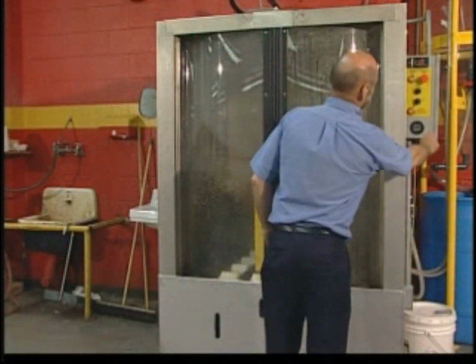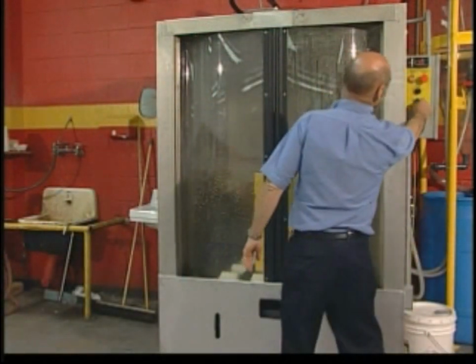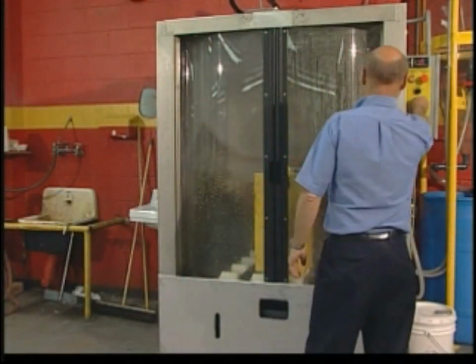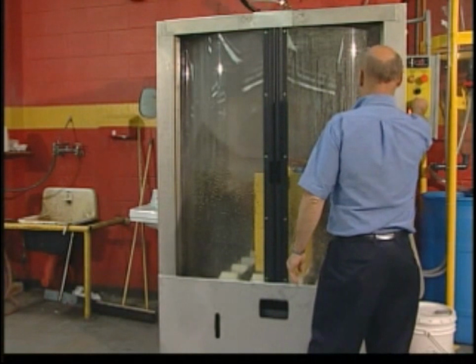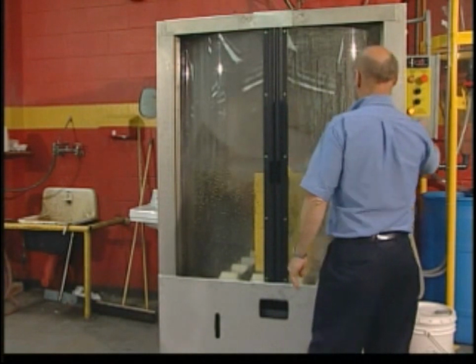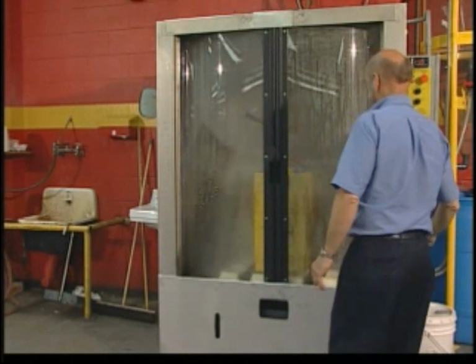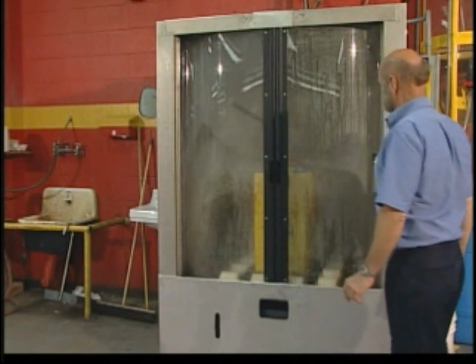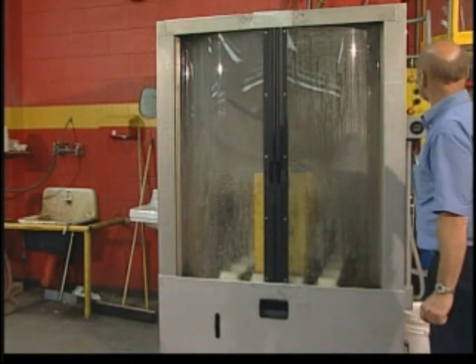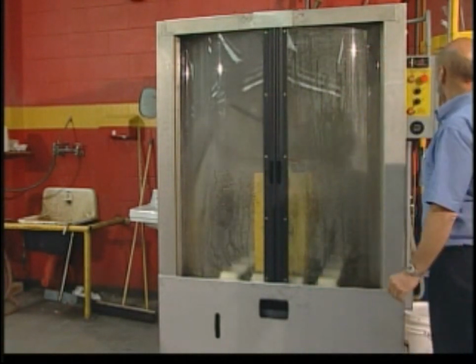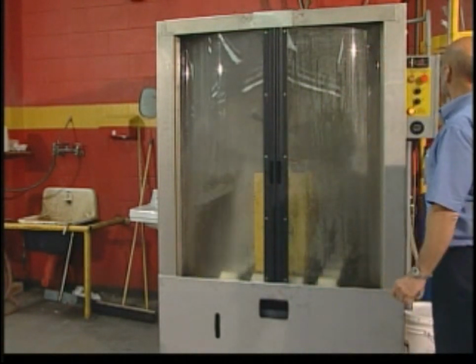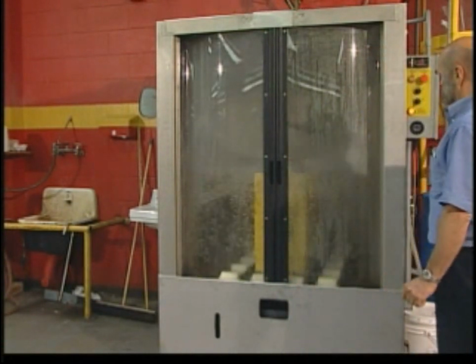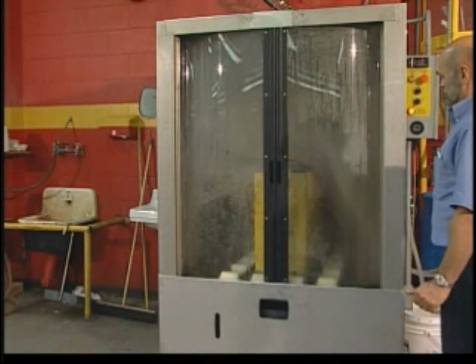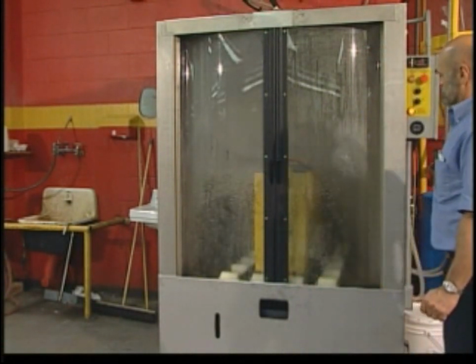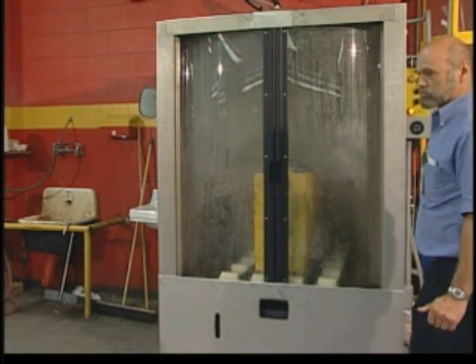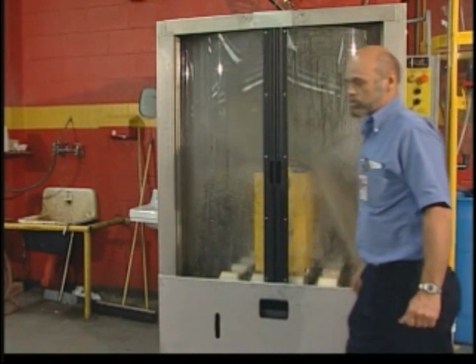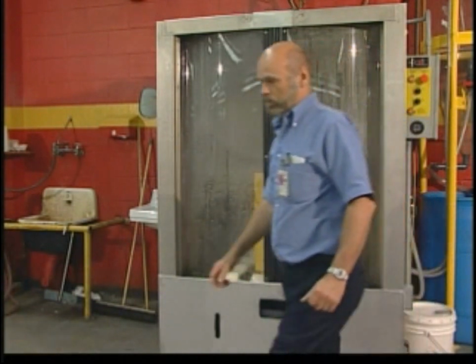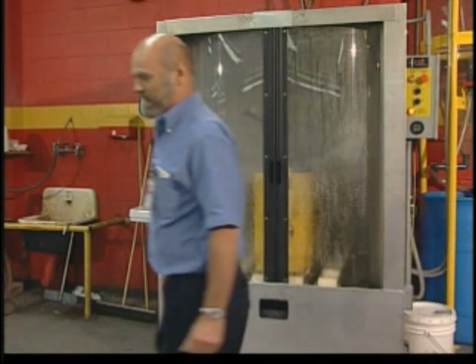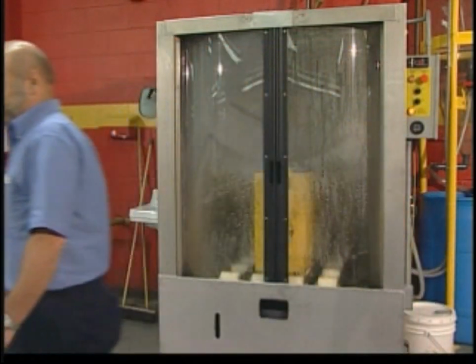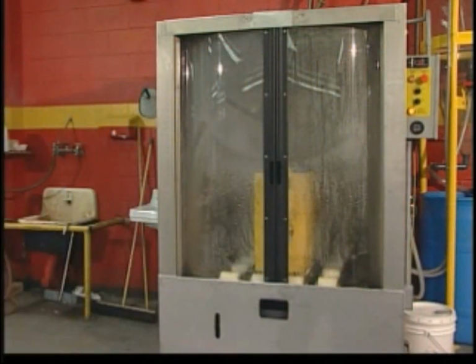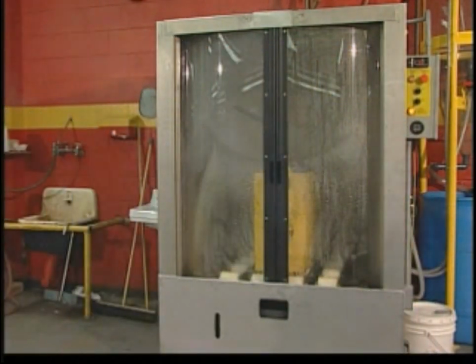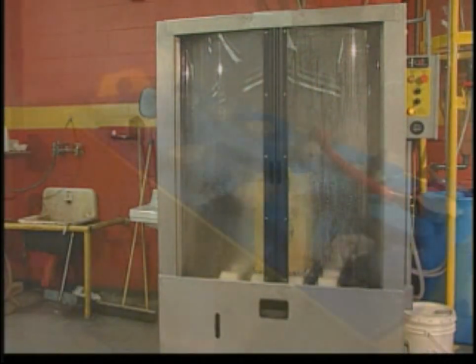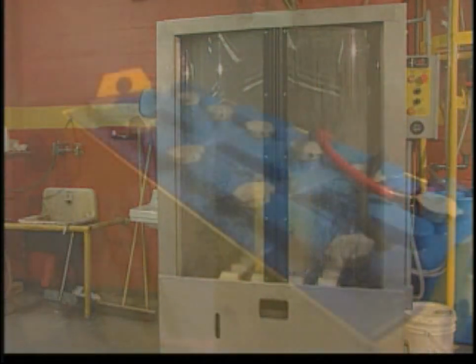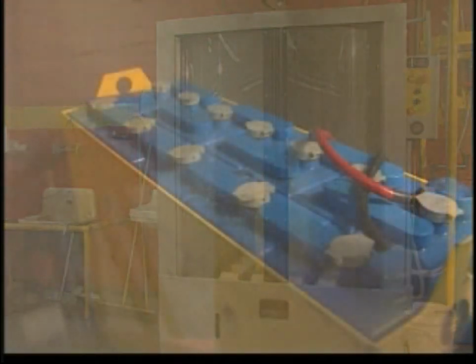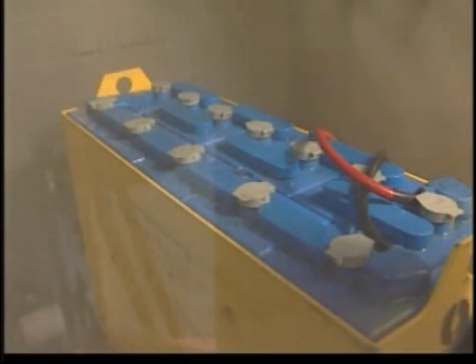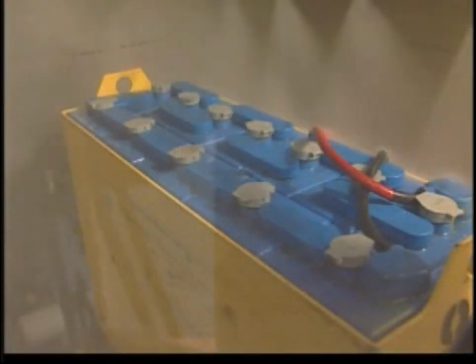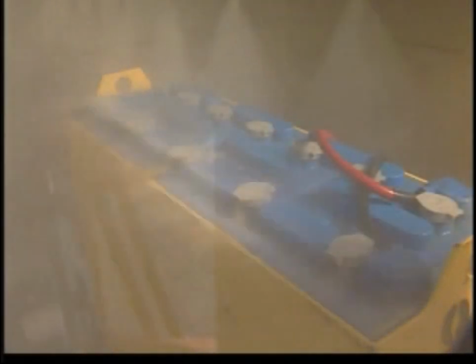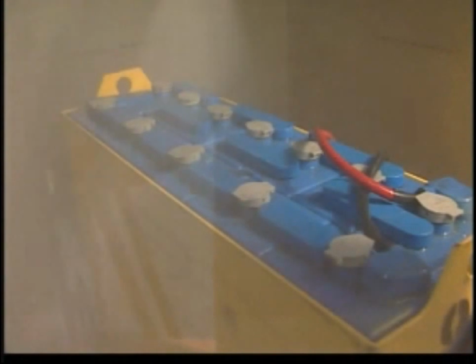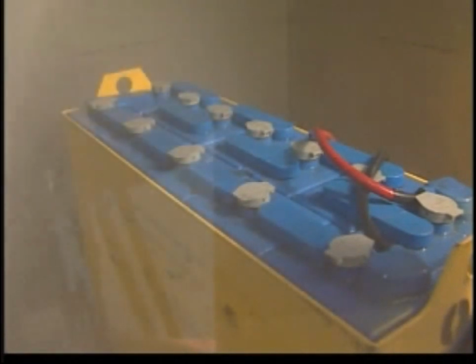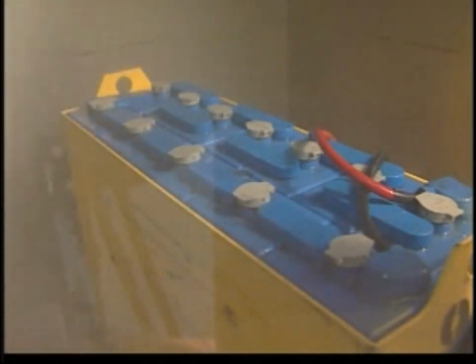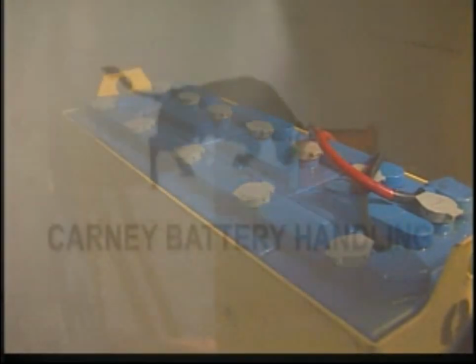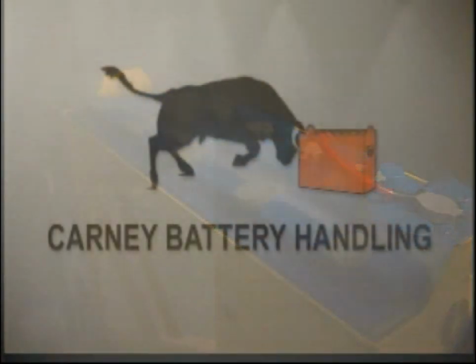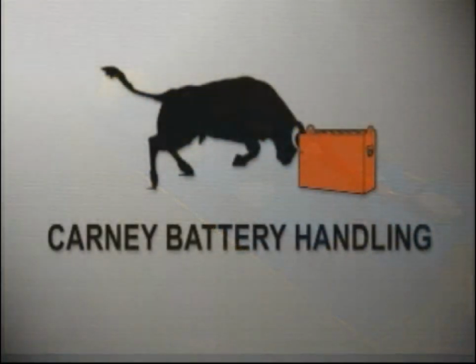This waste removal system requires no drains and effectively prevents contaminants from entering into the environment. You have total control of all contaminants. And finally, there is no more need for spending long, difficult hours cleaning your lift truck batteries. The battery maid is so quick and easy to use, everyone will want to do it.